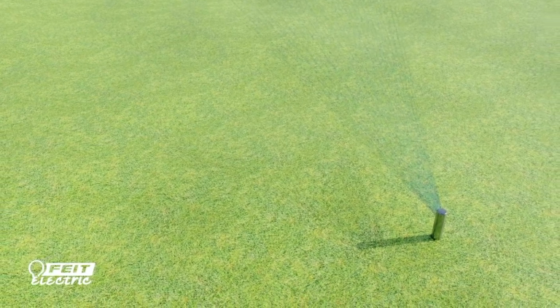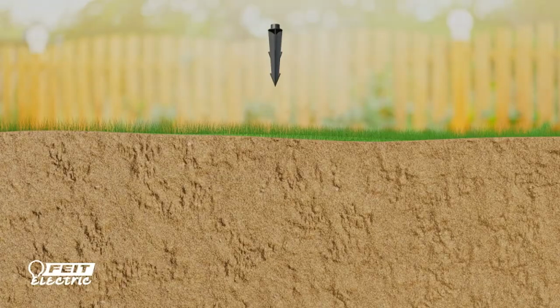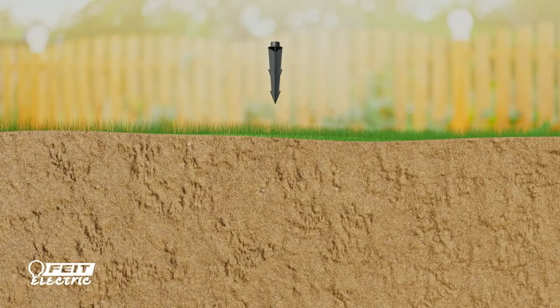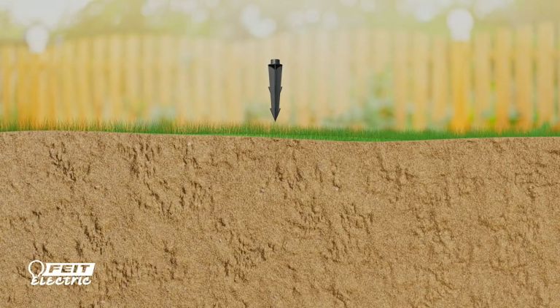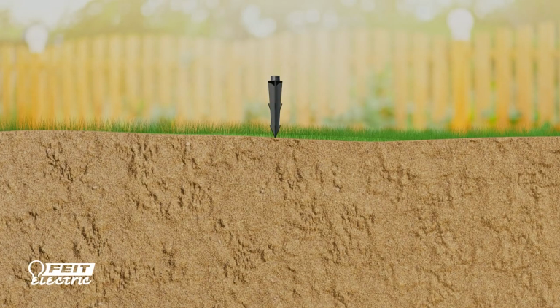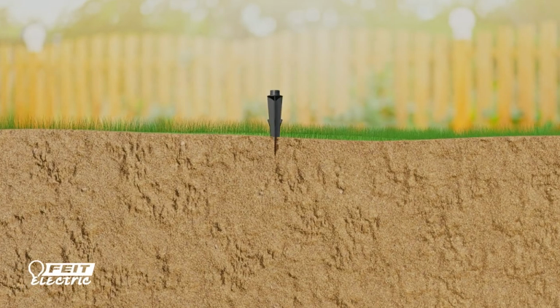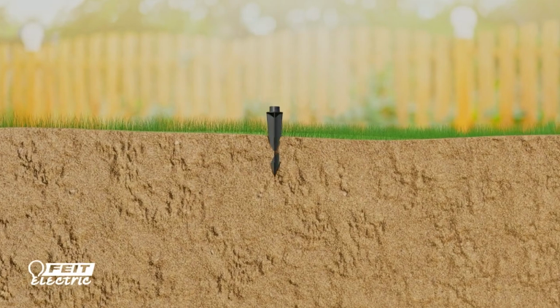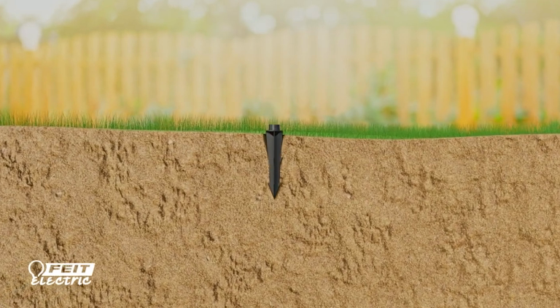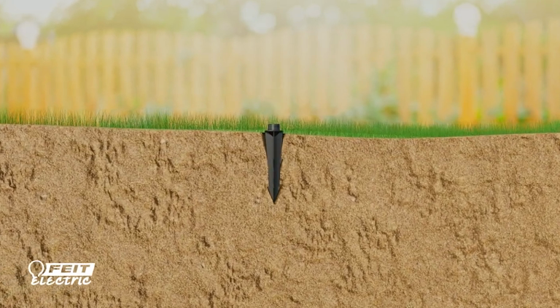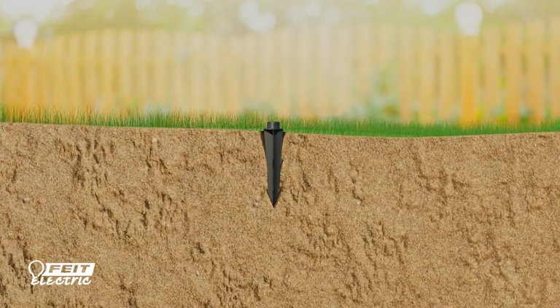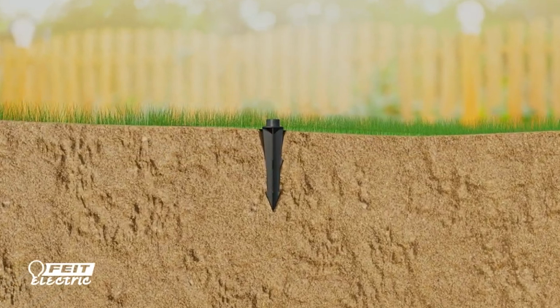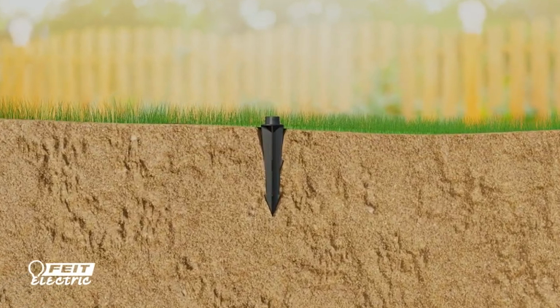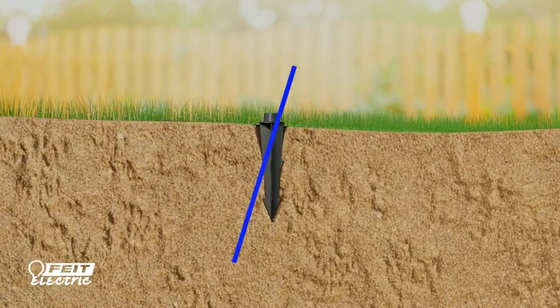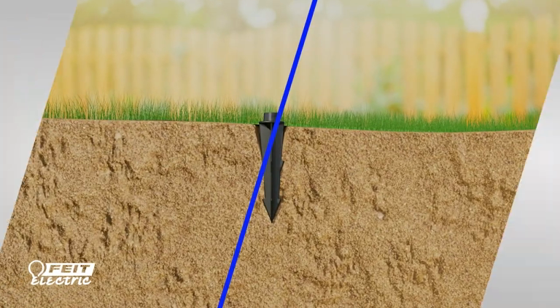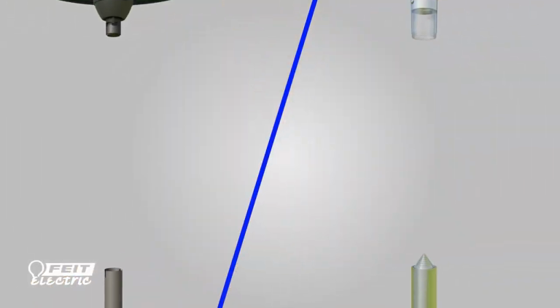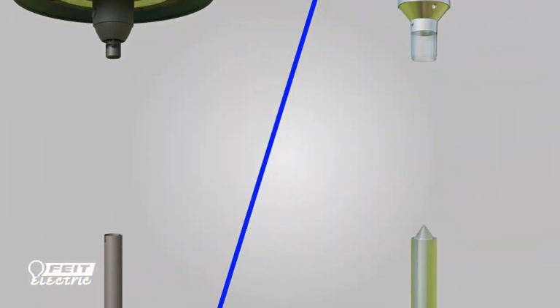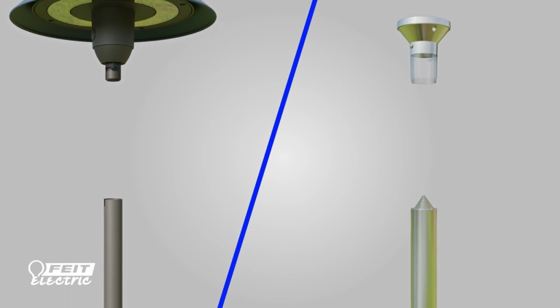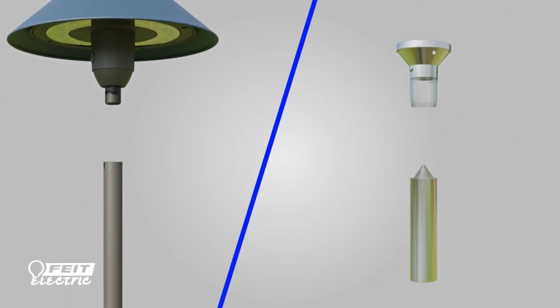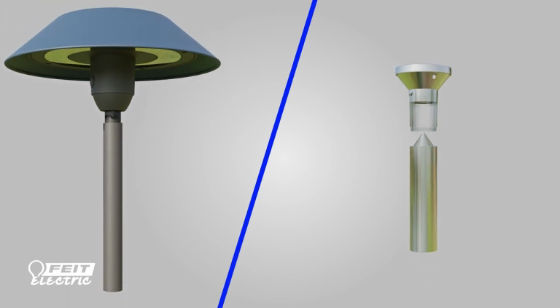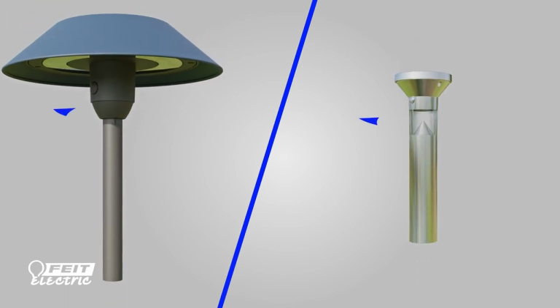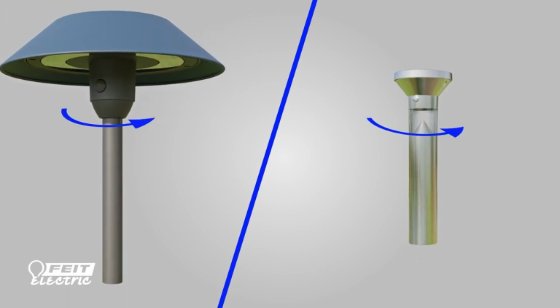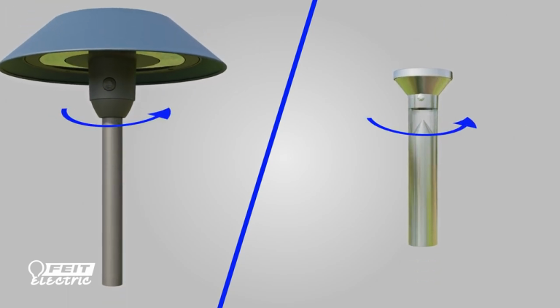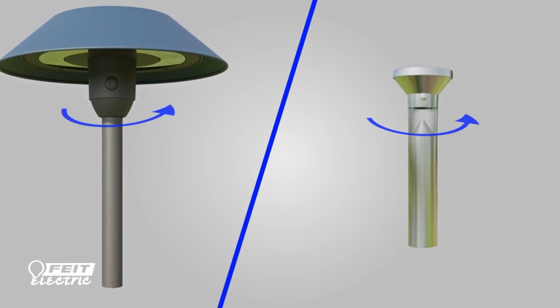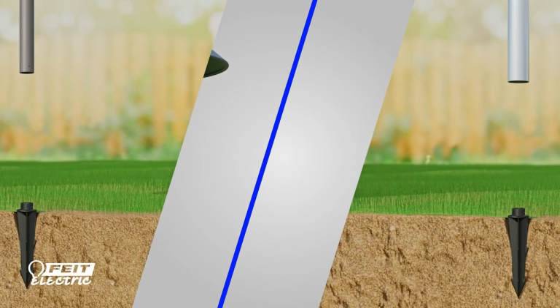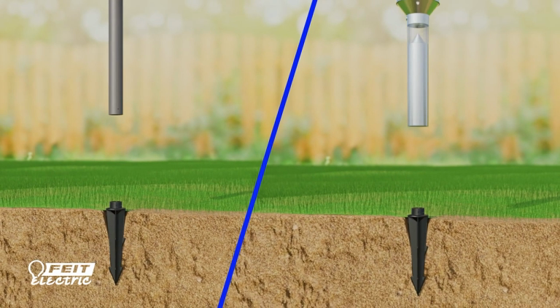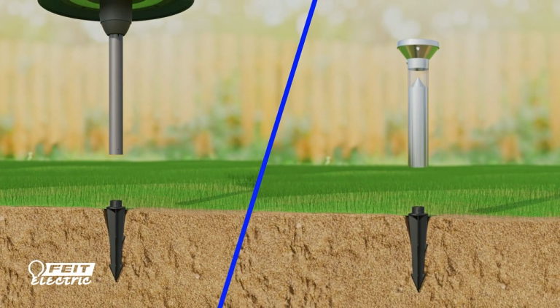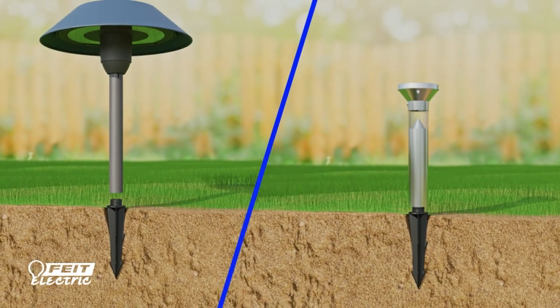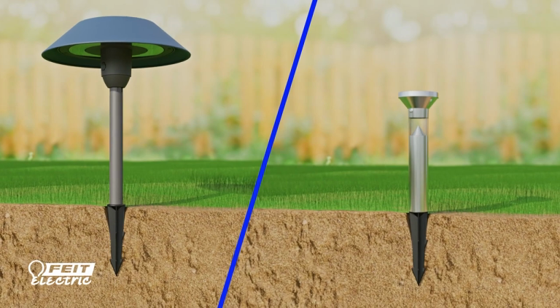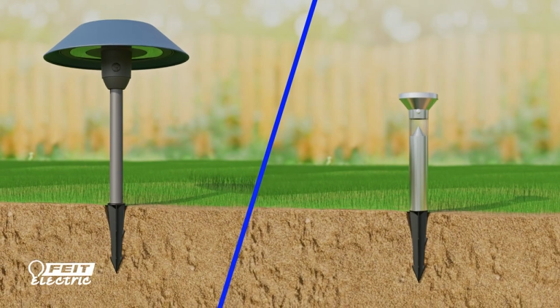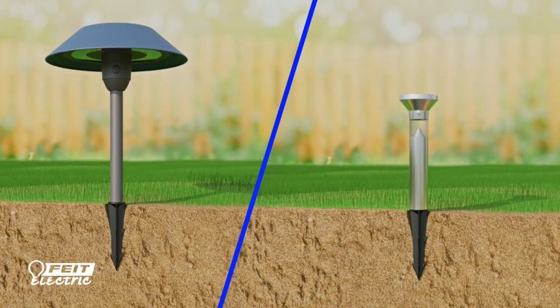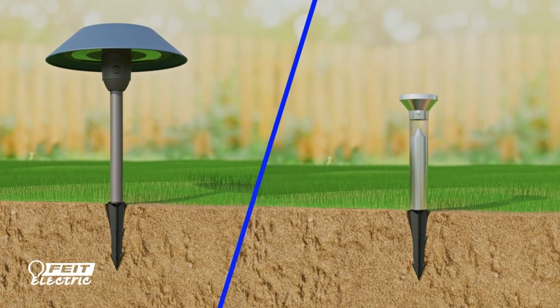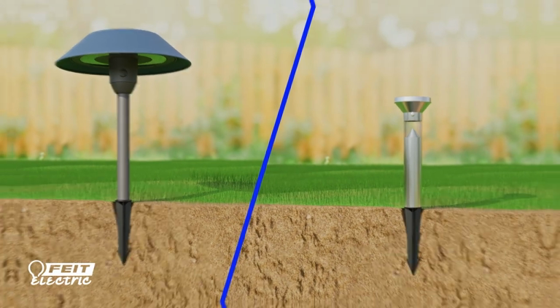Once the ground is ready, place the stakes all the way into the ground up to 100 feet apart. For pathway and bollard lights, assemble the light portion to its body, then twist and lock the assembled light clockwise to the stake.